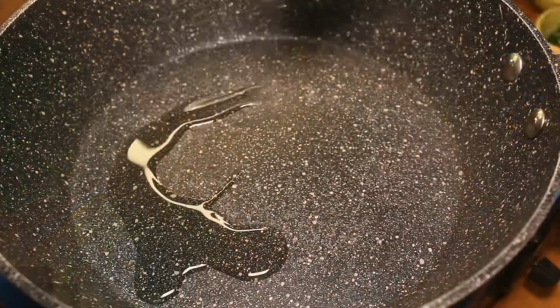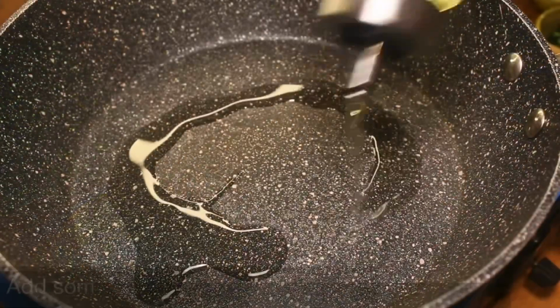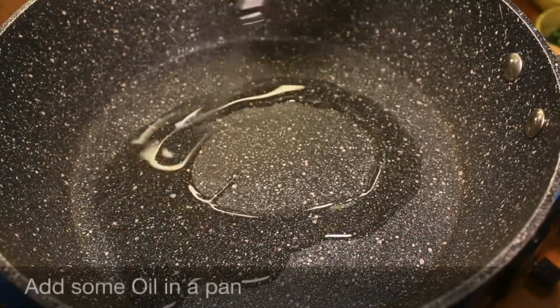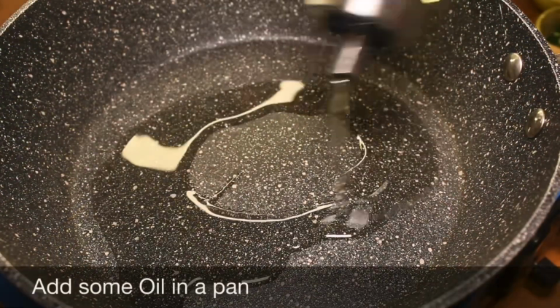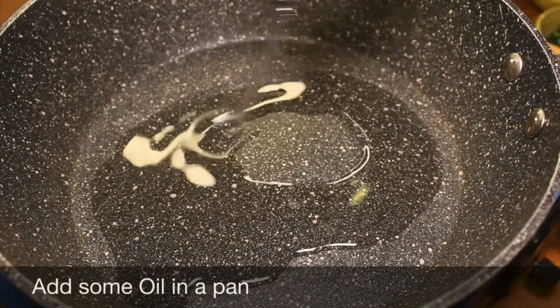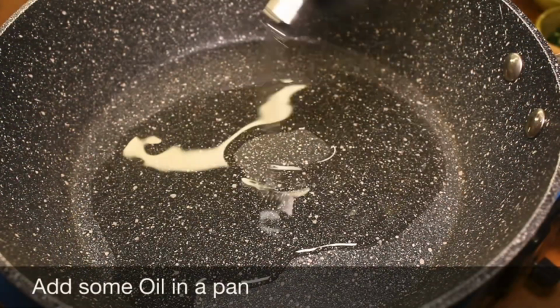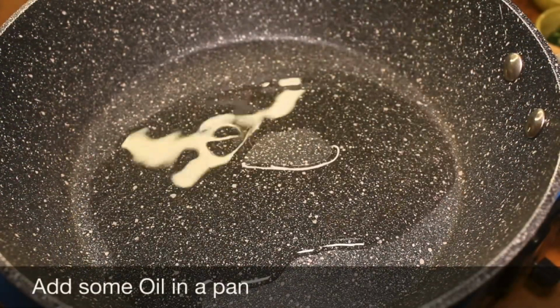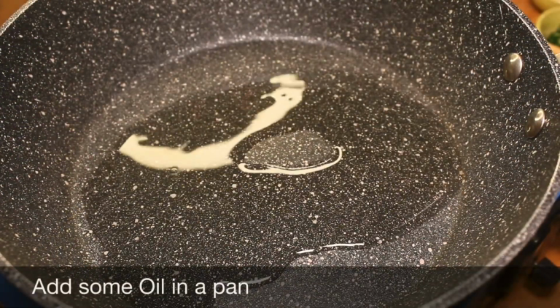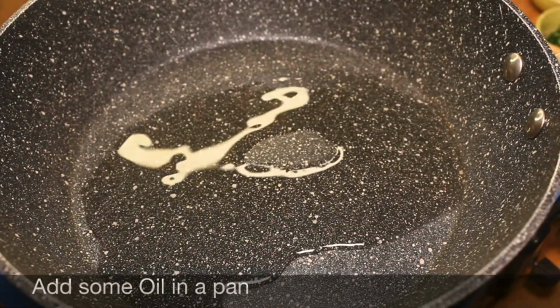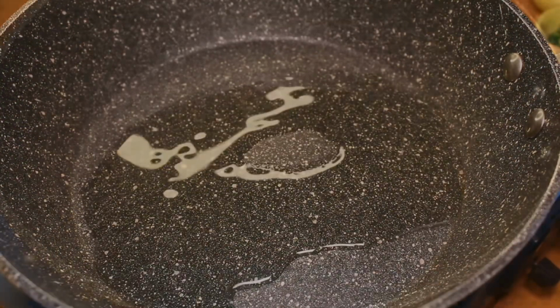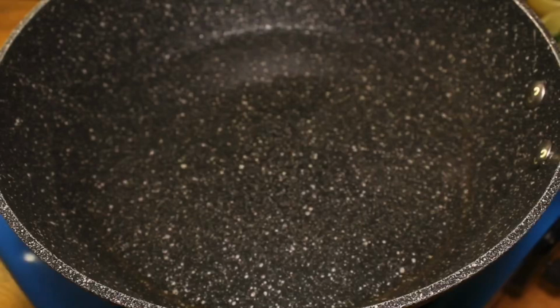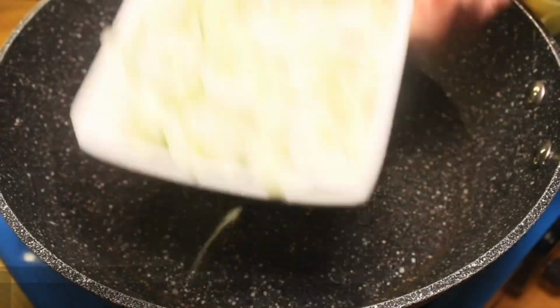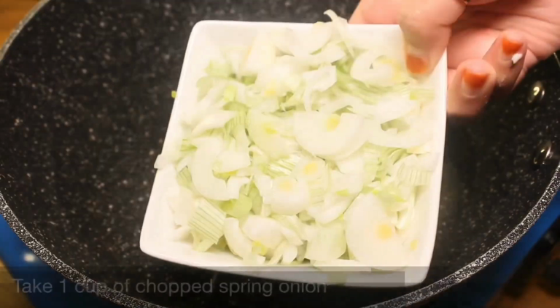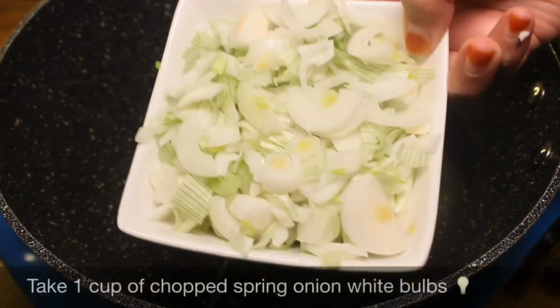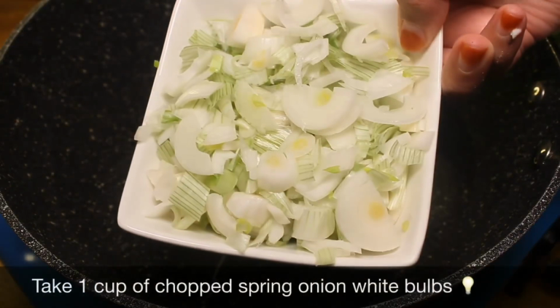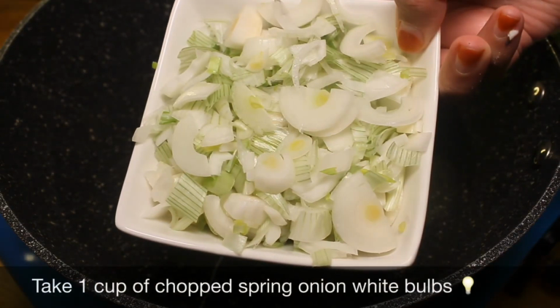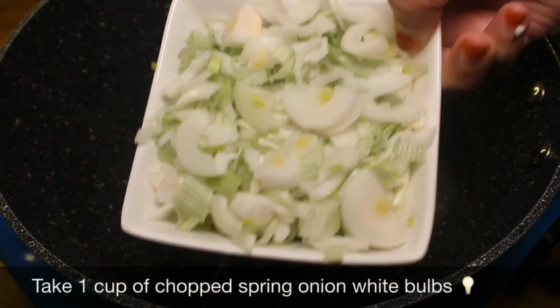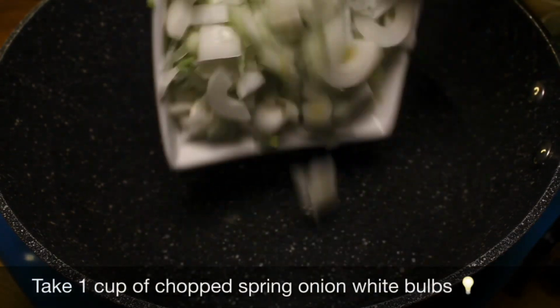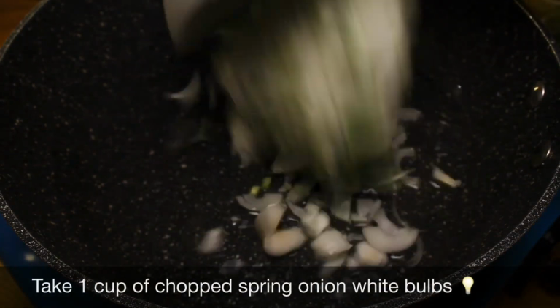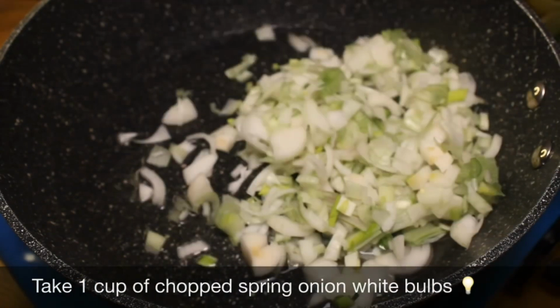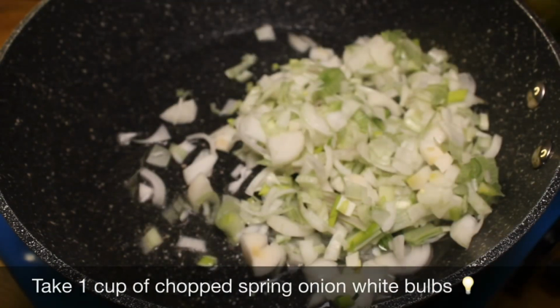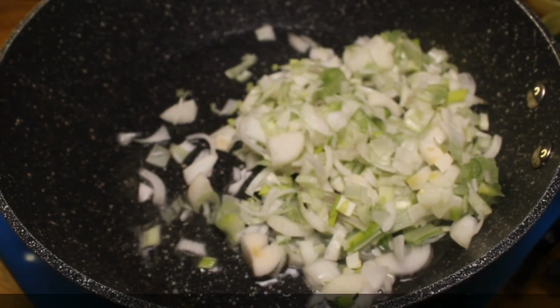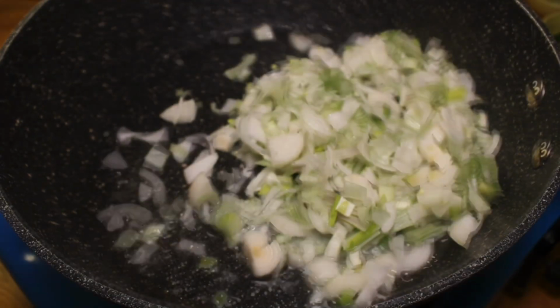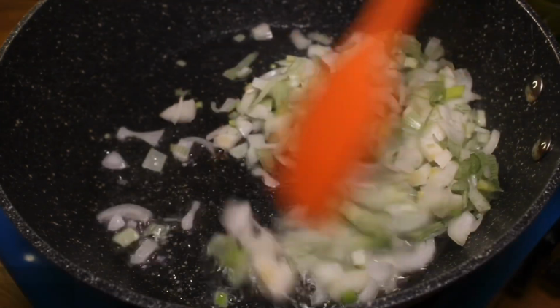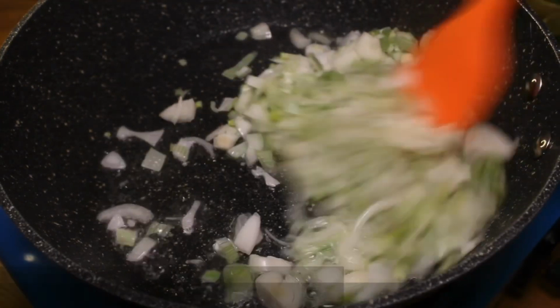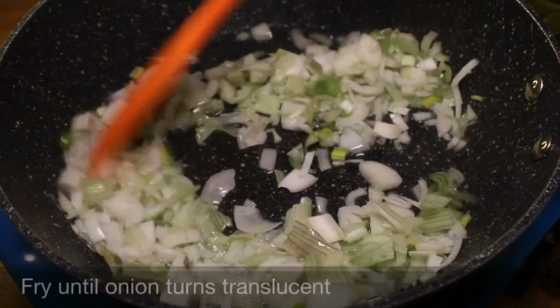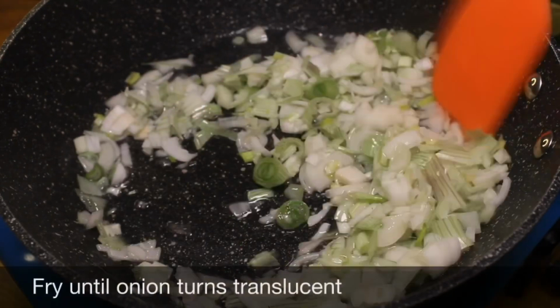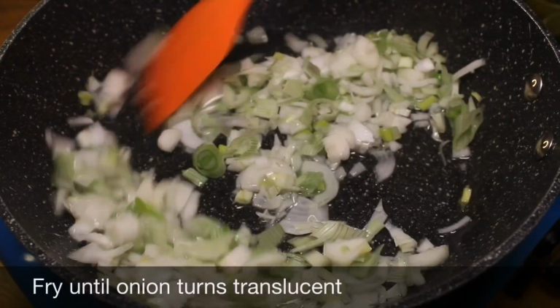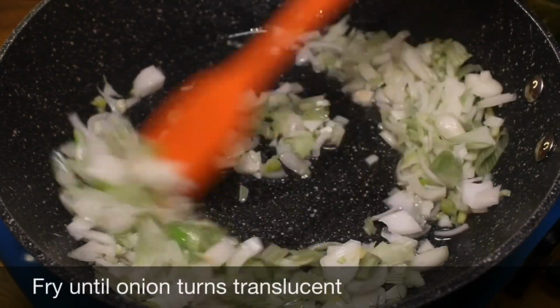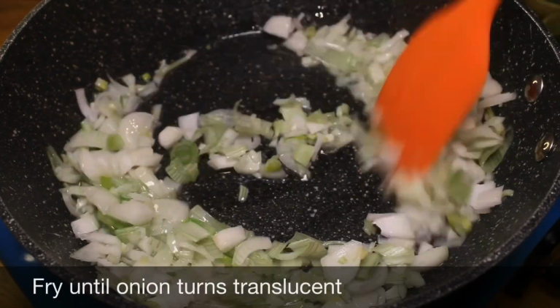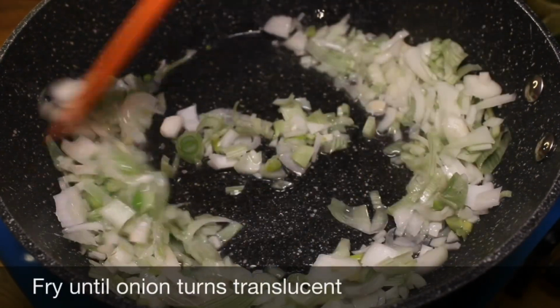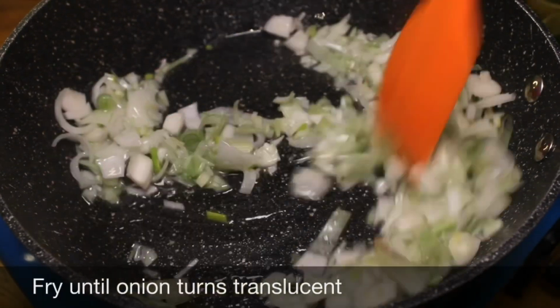Add some oil in a pan. Take 1 cup of chopped spring onion white bulbs and fry until the onion turns translucent.